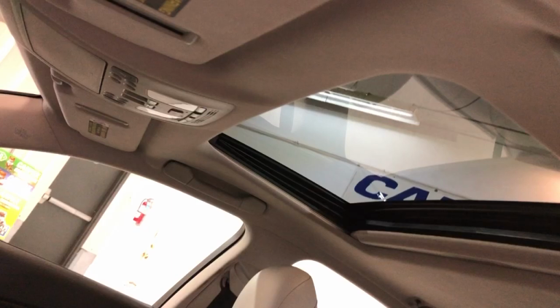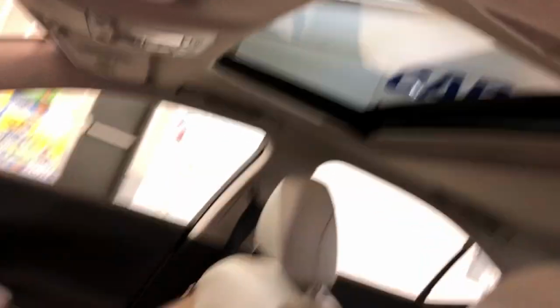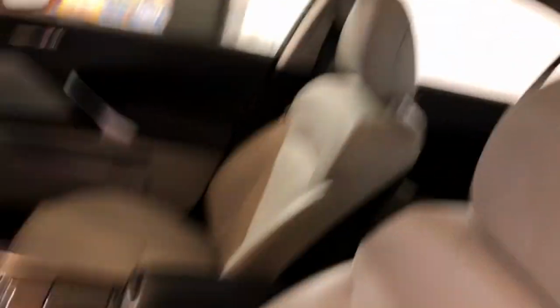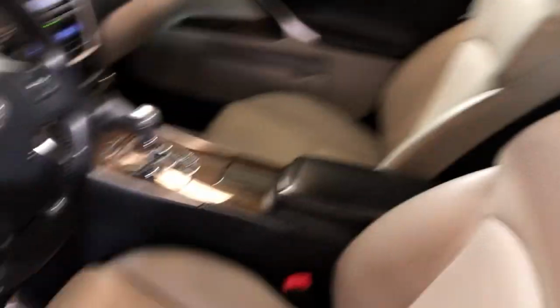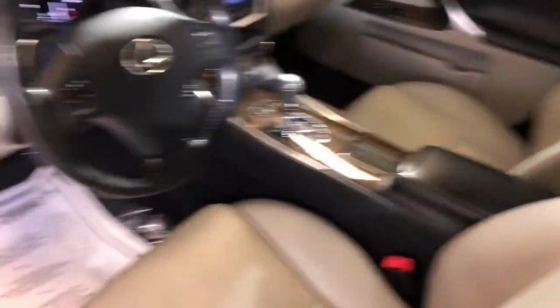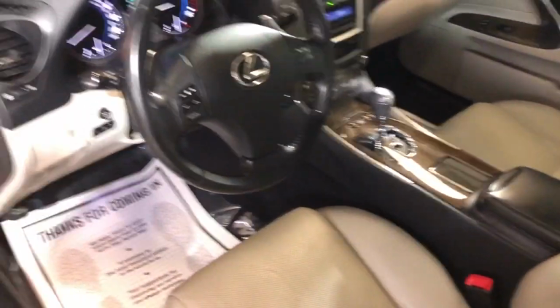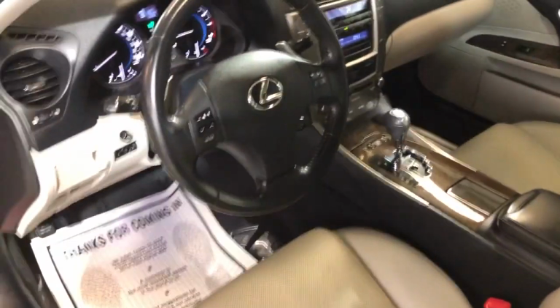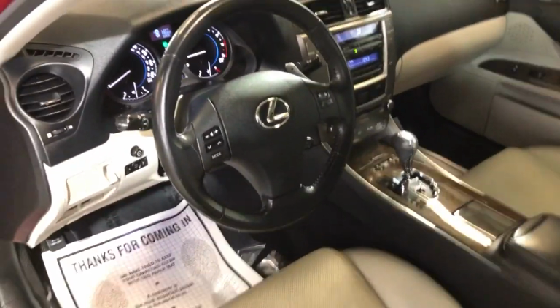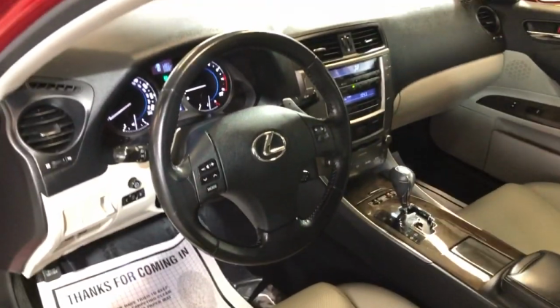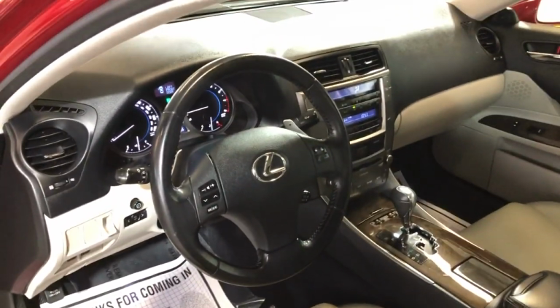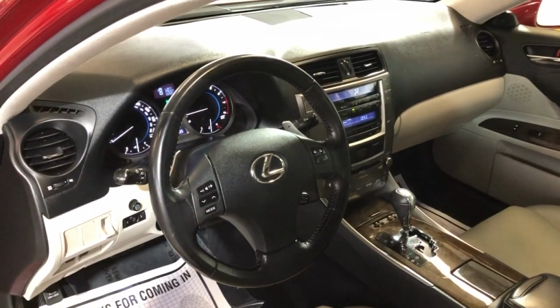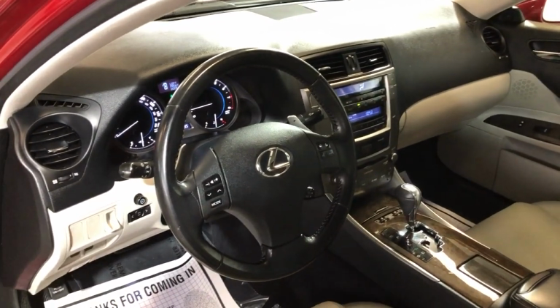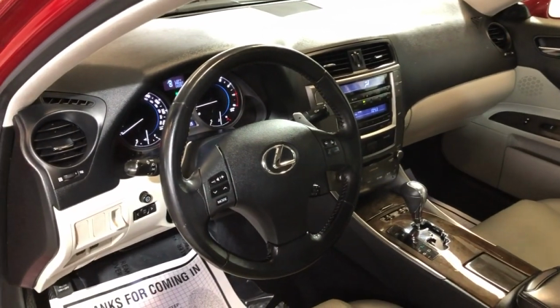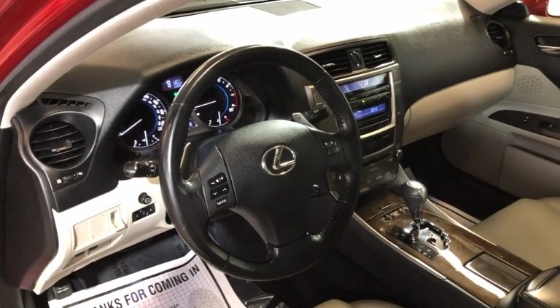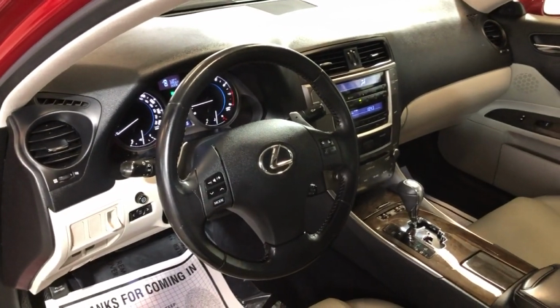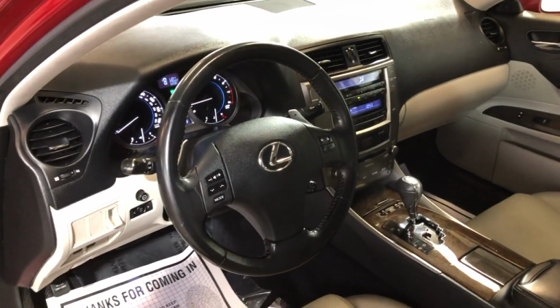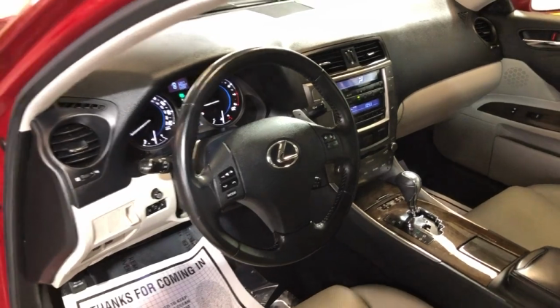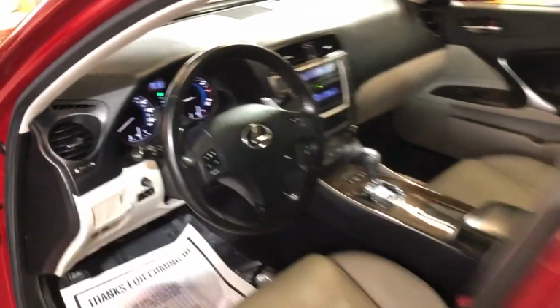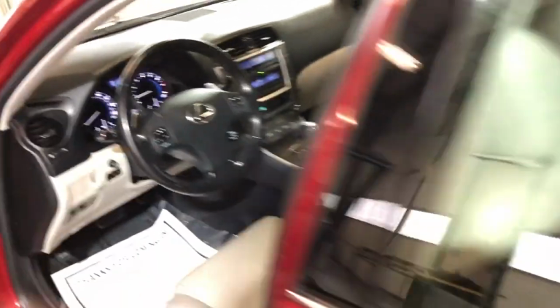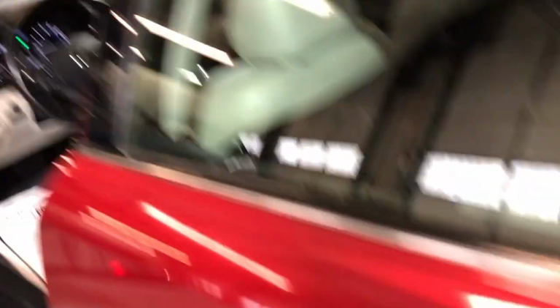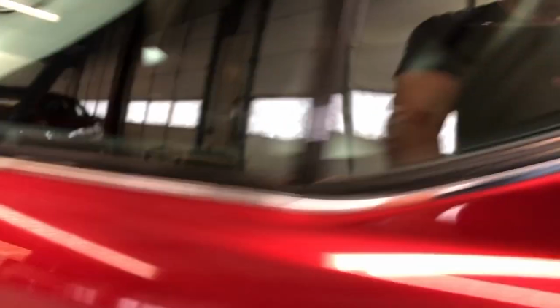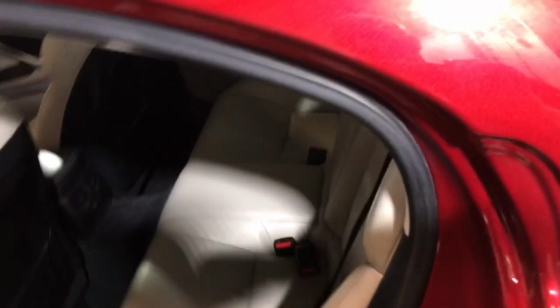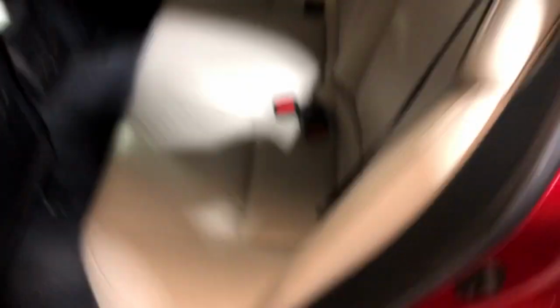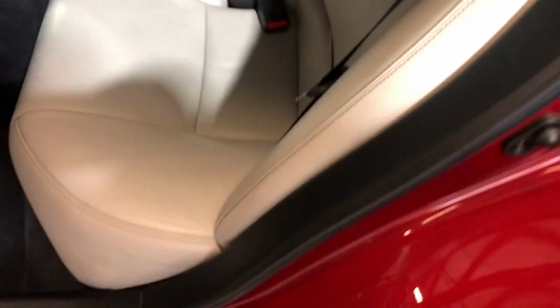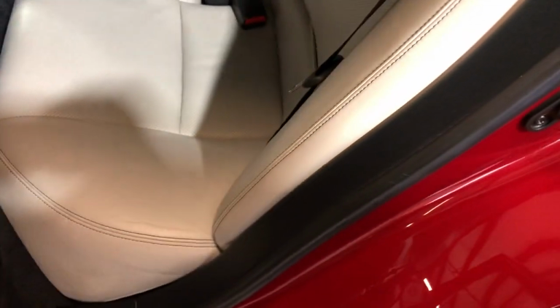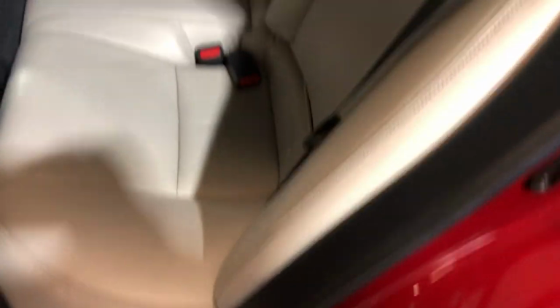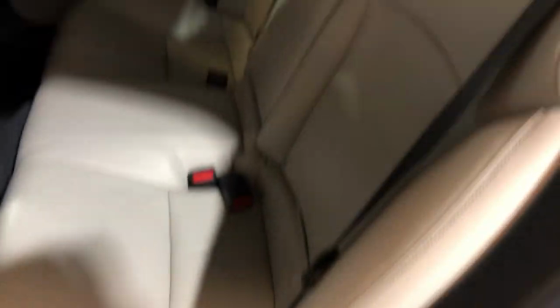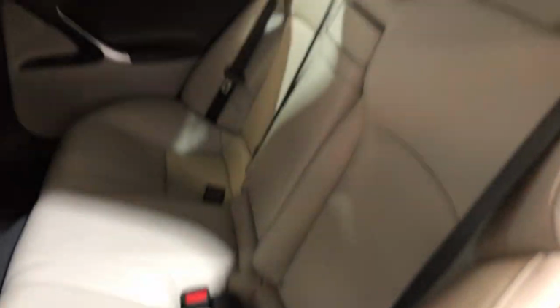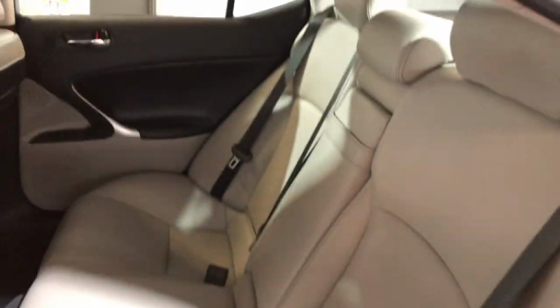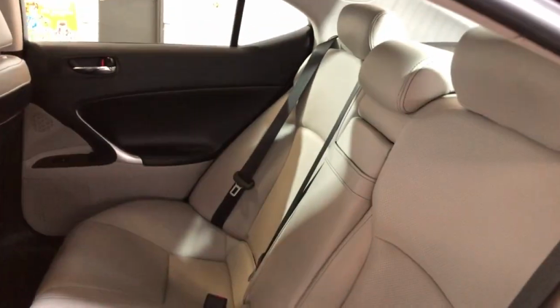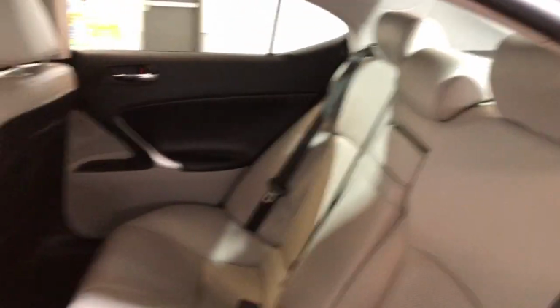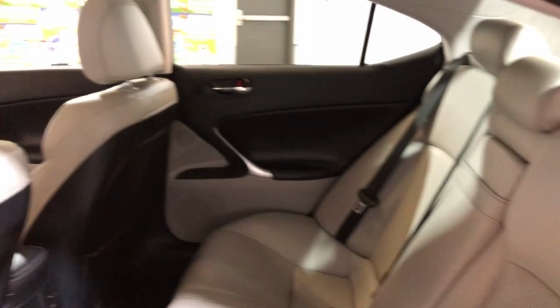Sunroof, clean headliner. Non-smoking, no odors inside. Beautiful, super nice and clean. Very well kept and maintained — 2010 Lexus IS250 all-wheel drive.